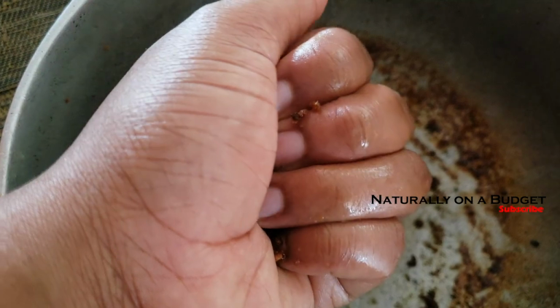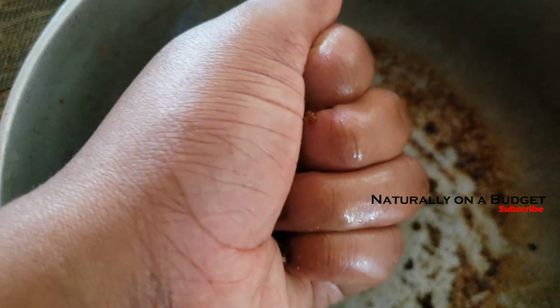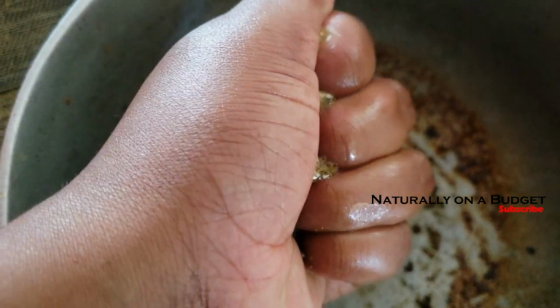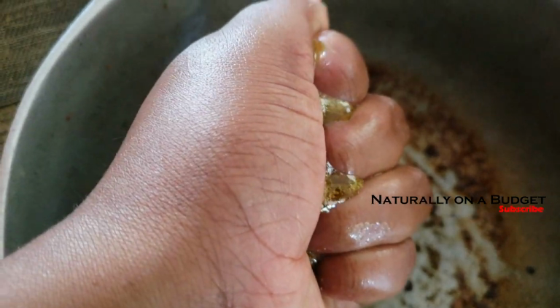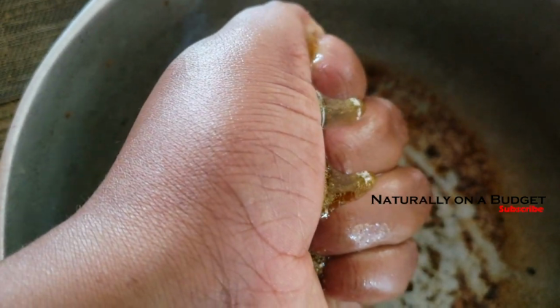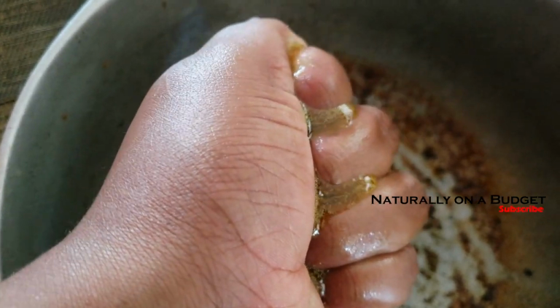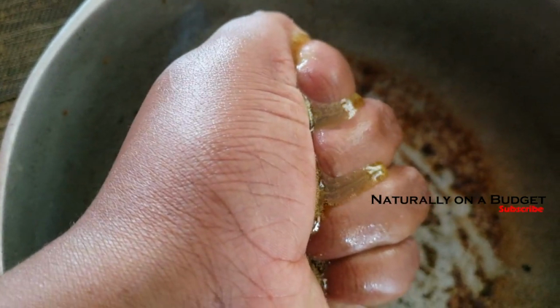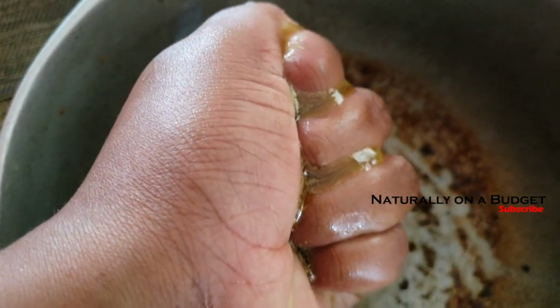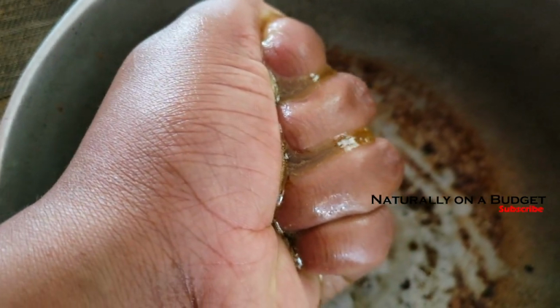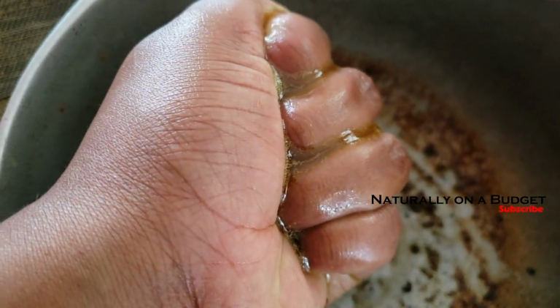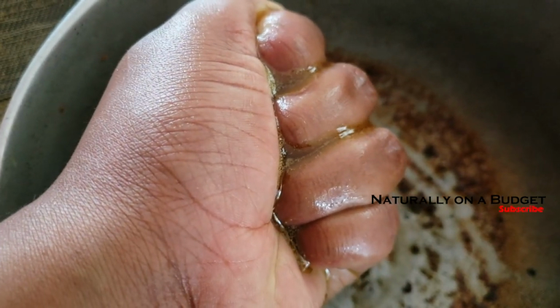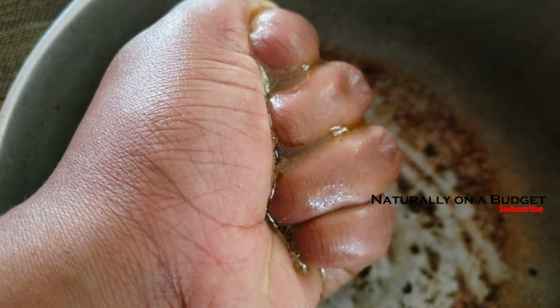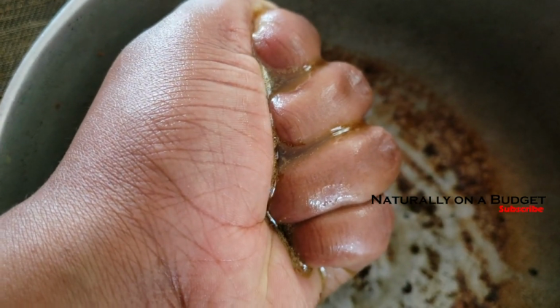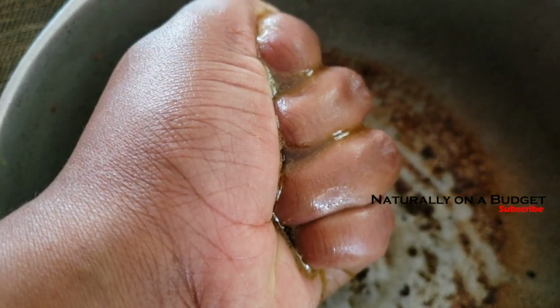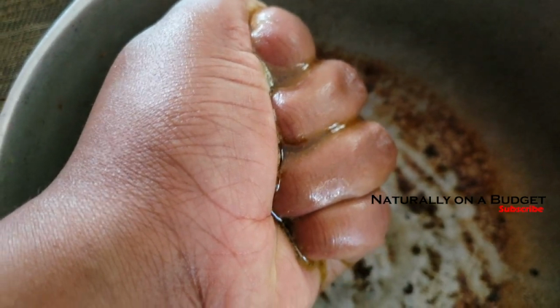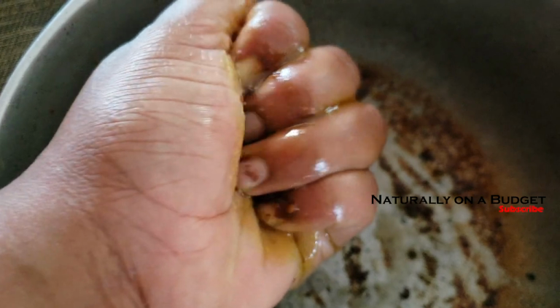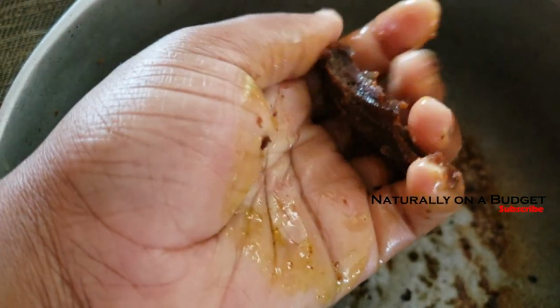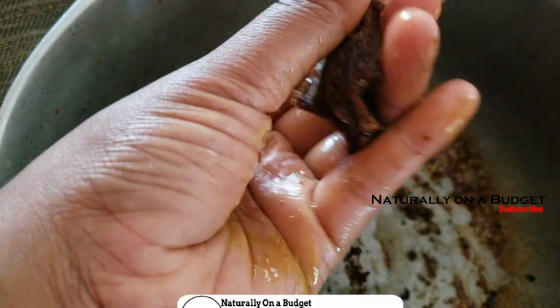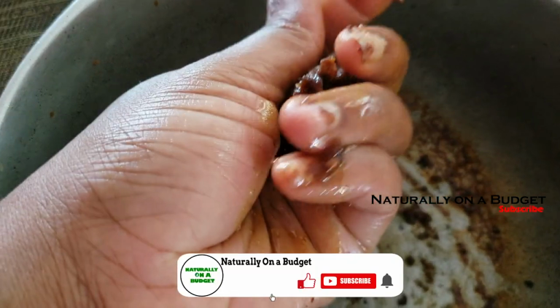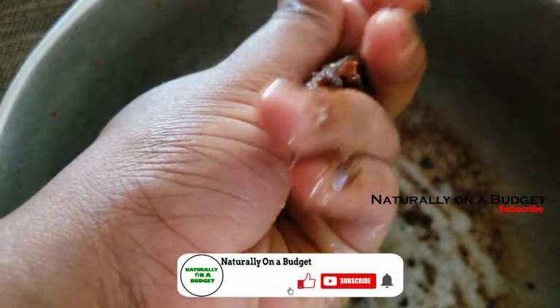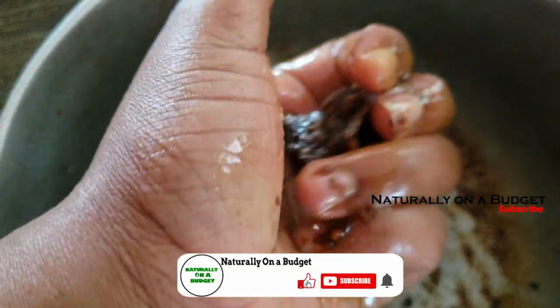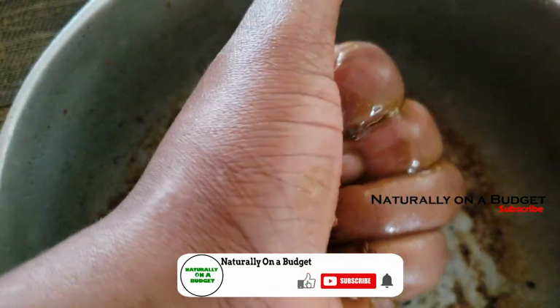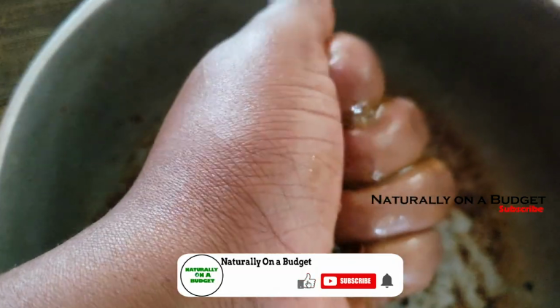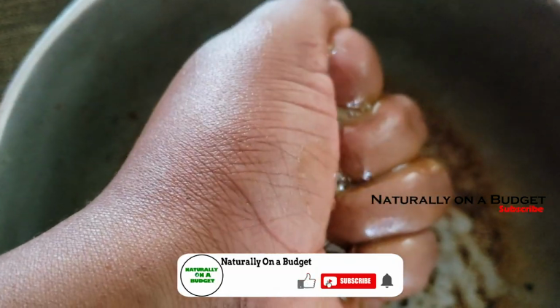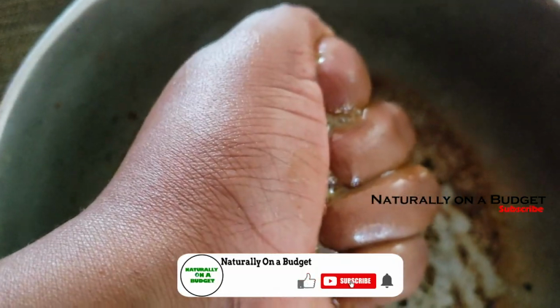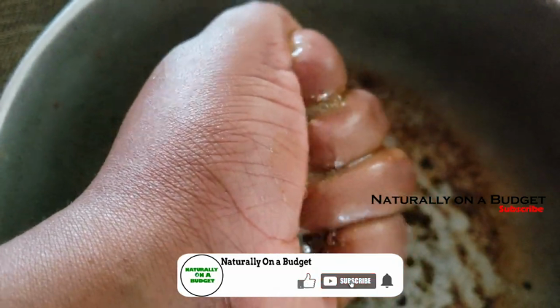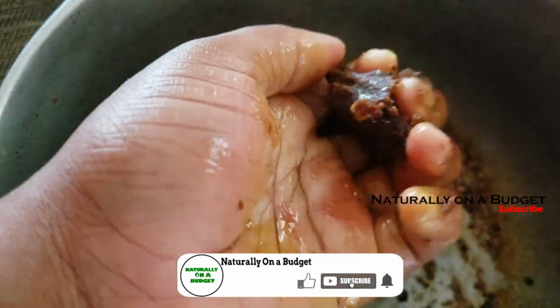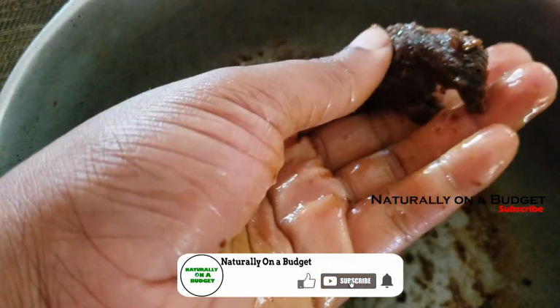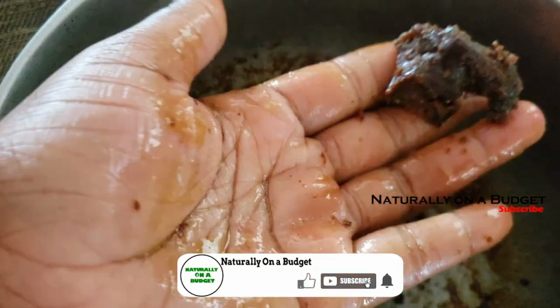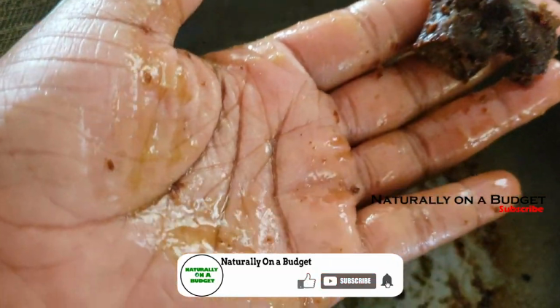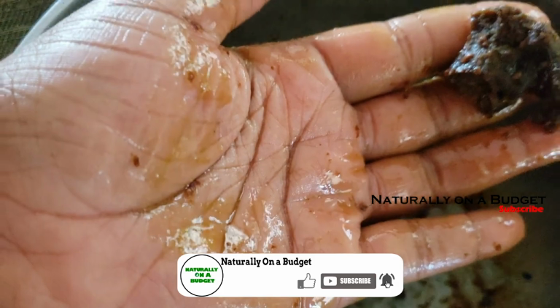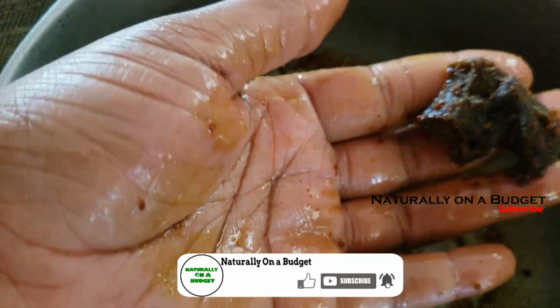Welcome or welcome back to my channel where I share with you what I do to live naturally on a budget. In this video I will be sharing the results of the neem seed oil experiment, so let's get right into the video.